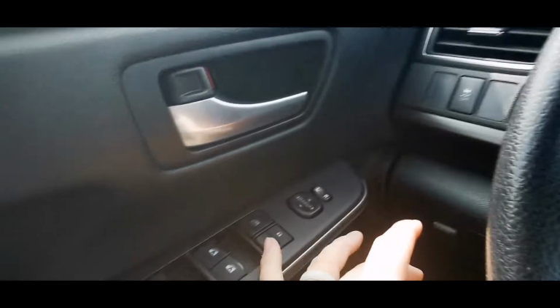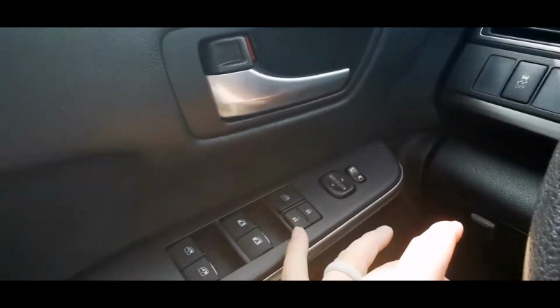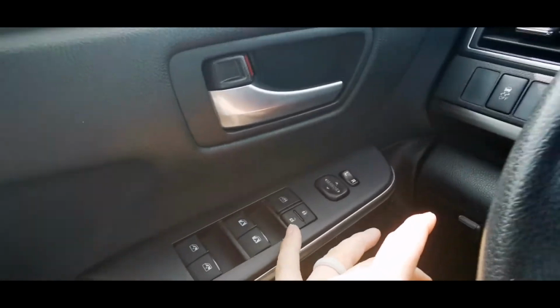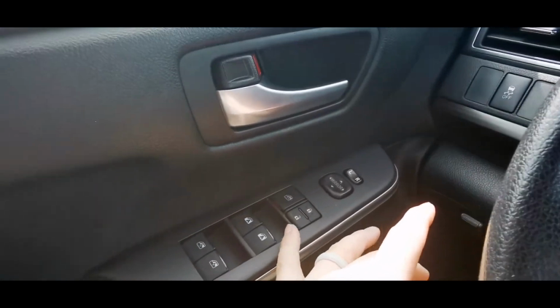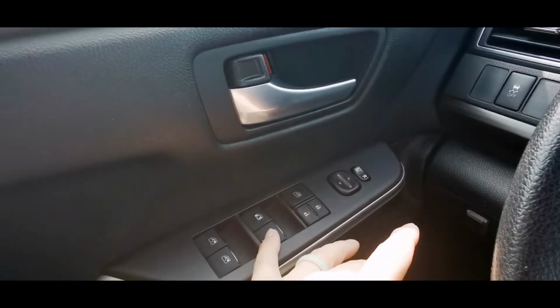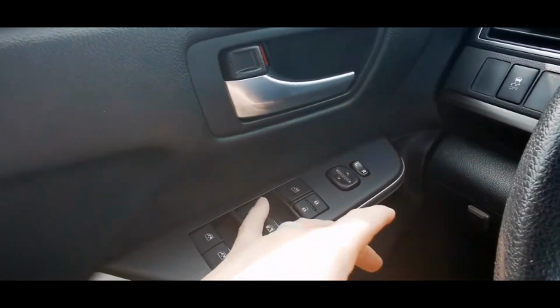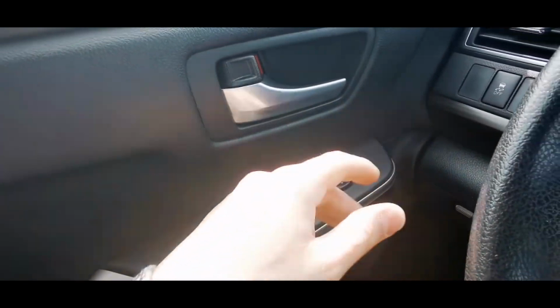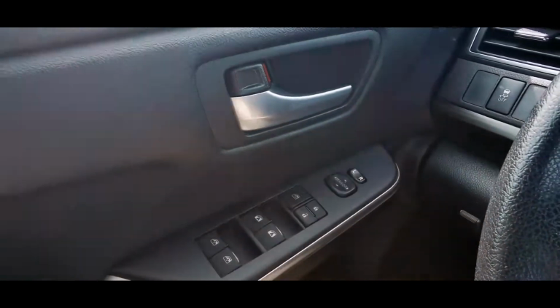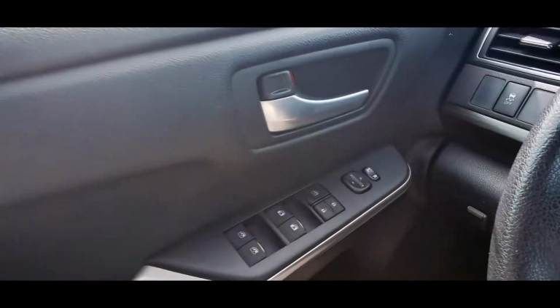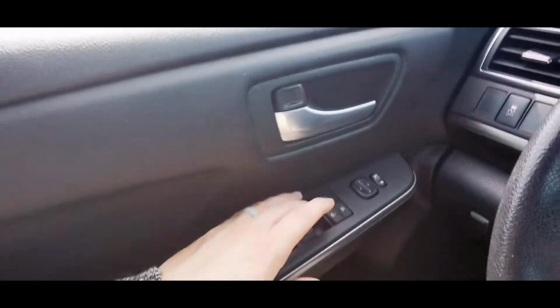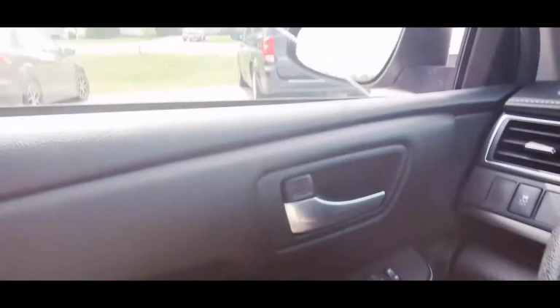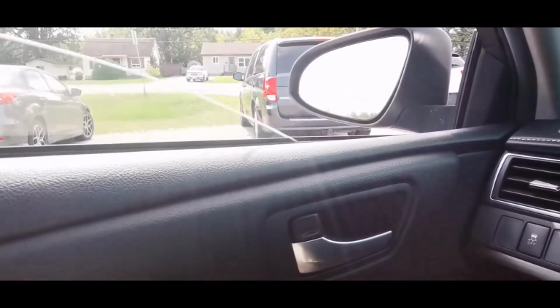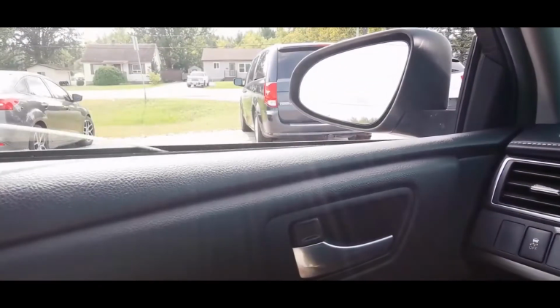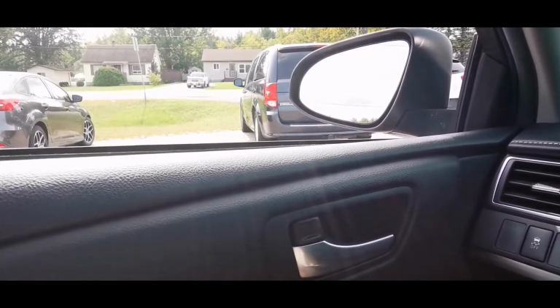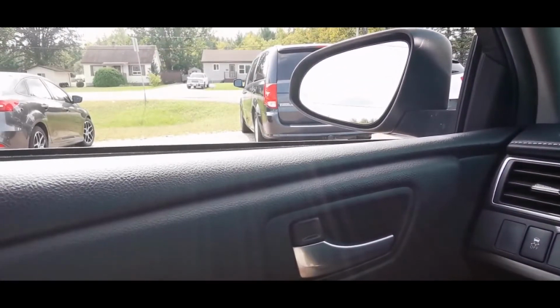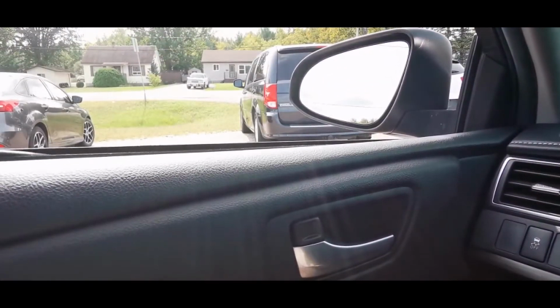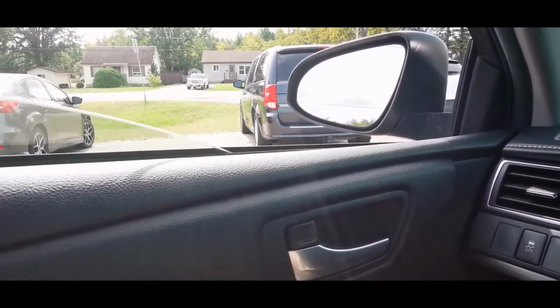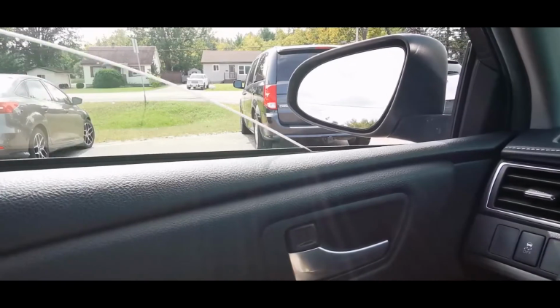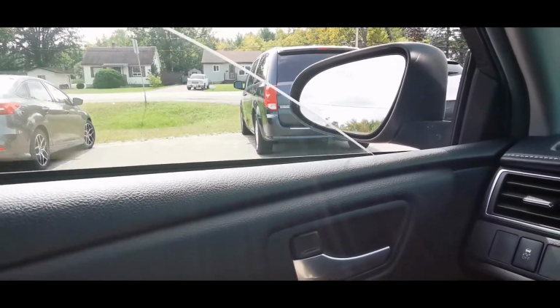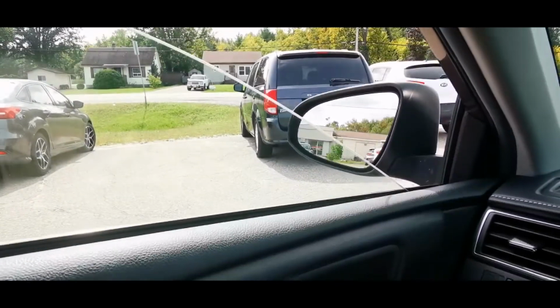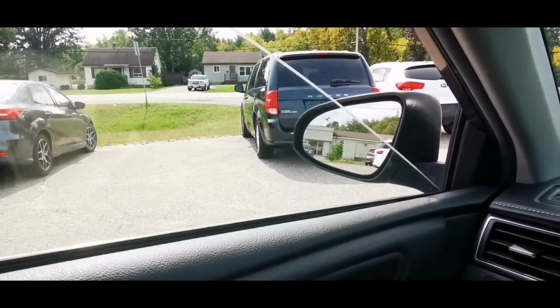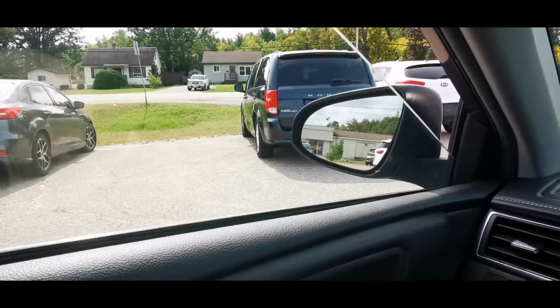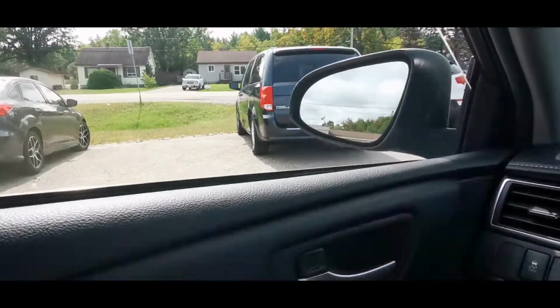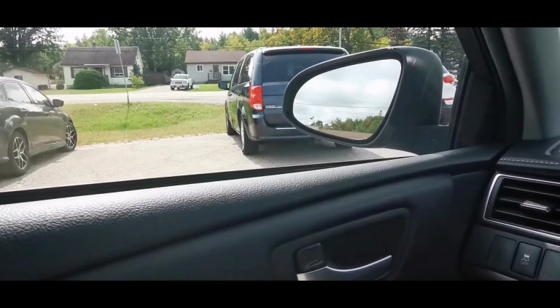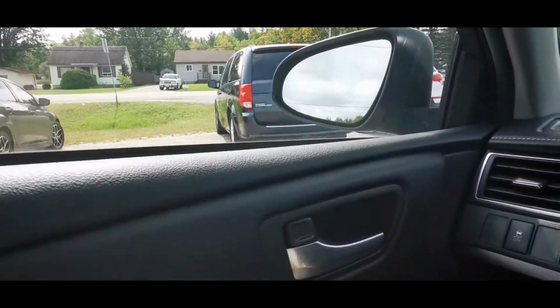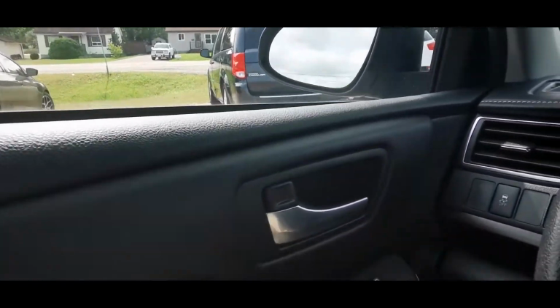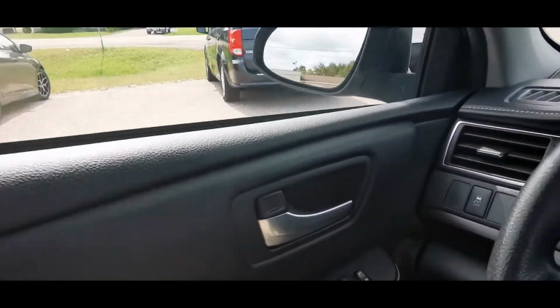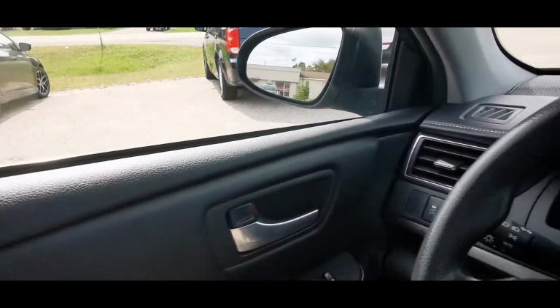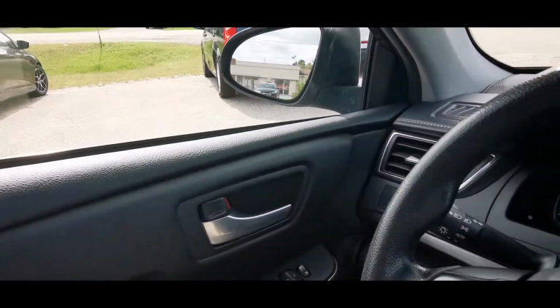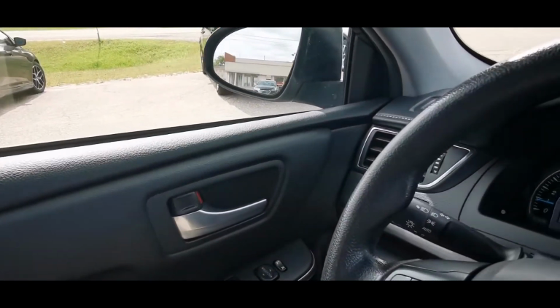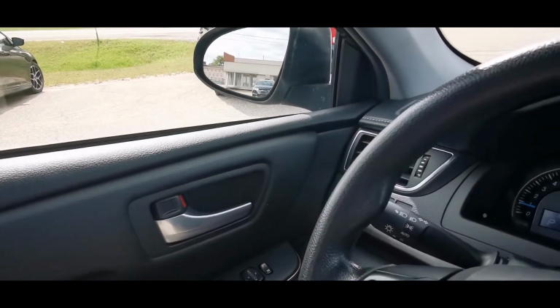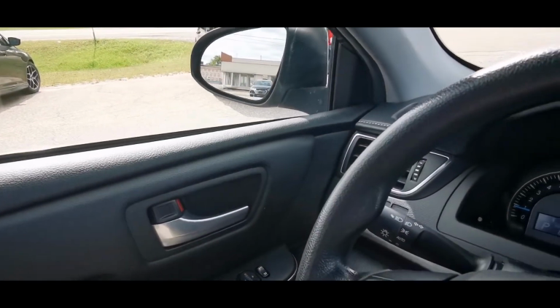We do have automatic windows in the front — one touch and they go down, and one touch and they go up. I love that feature. We also have power windows and locks.